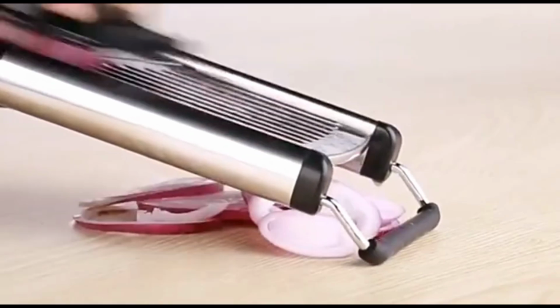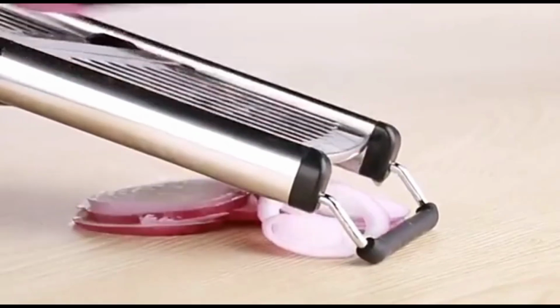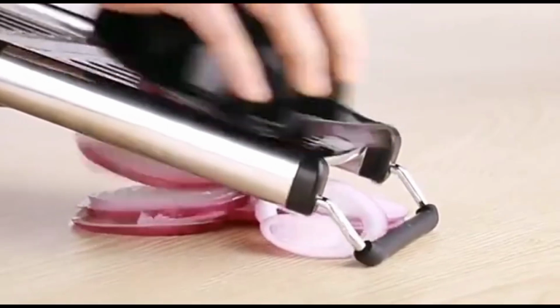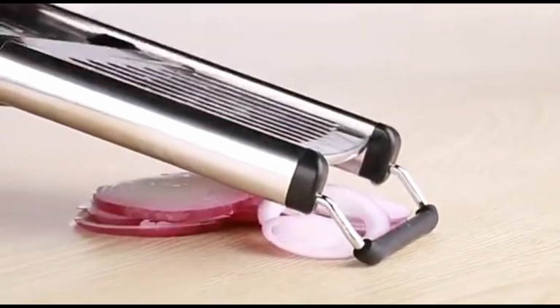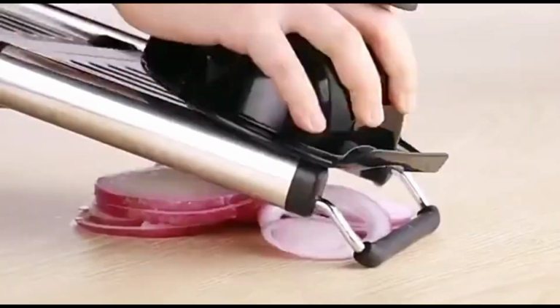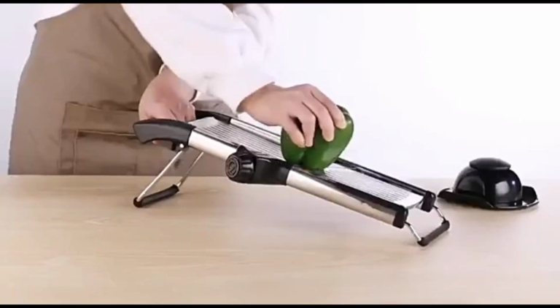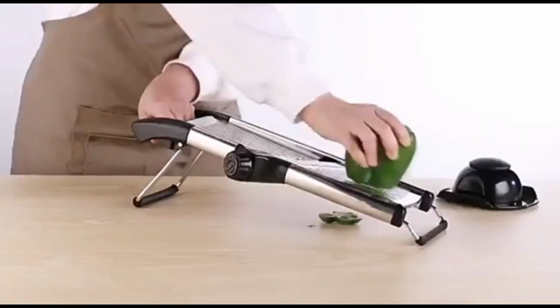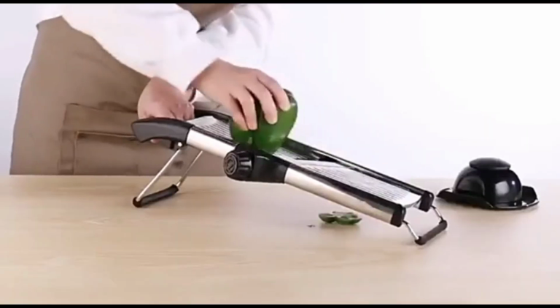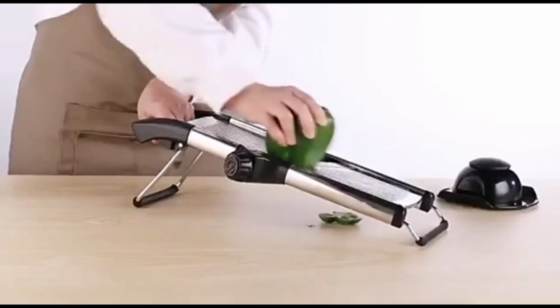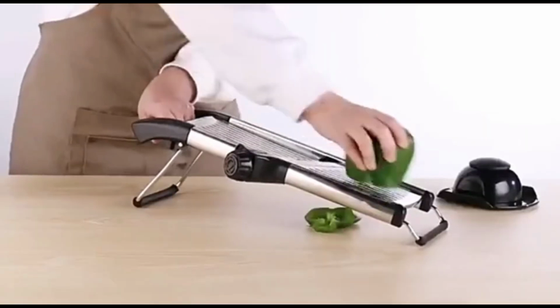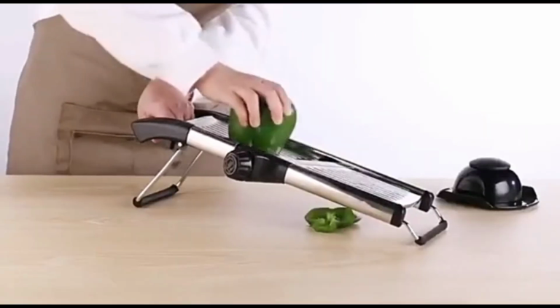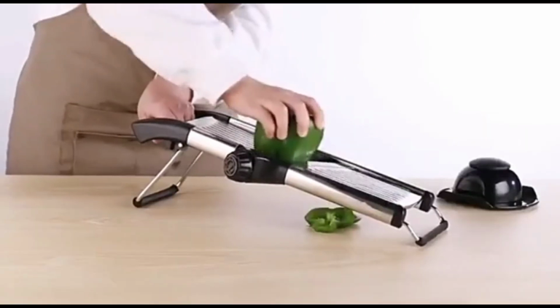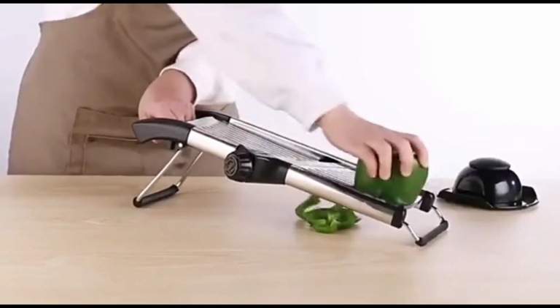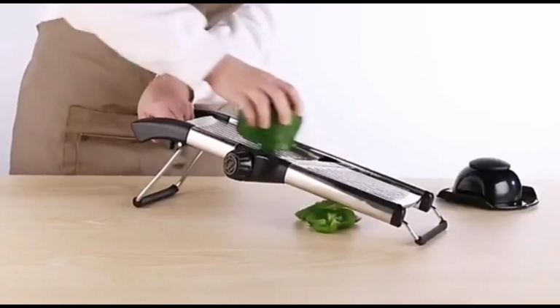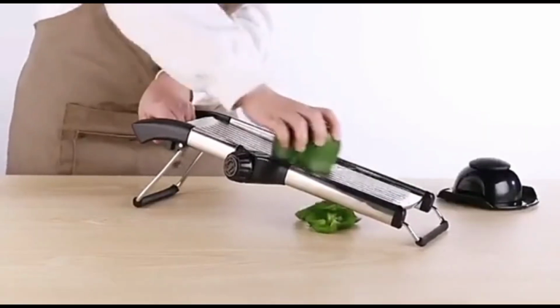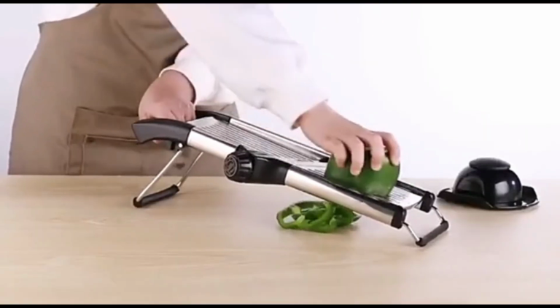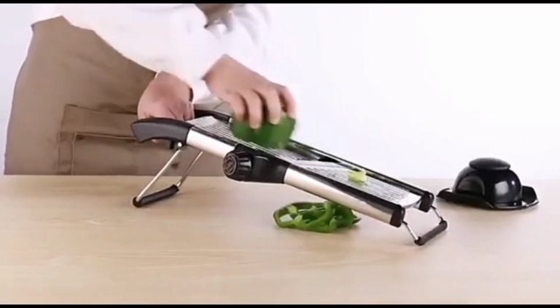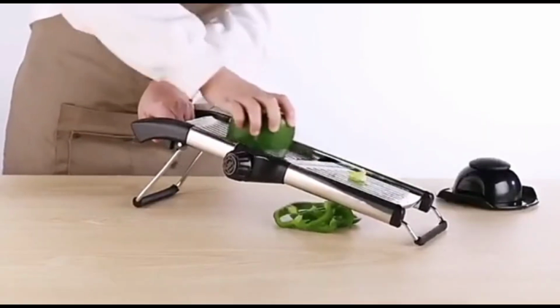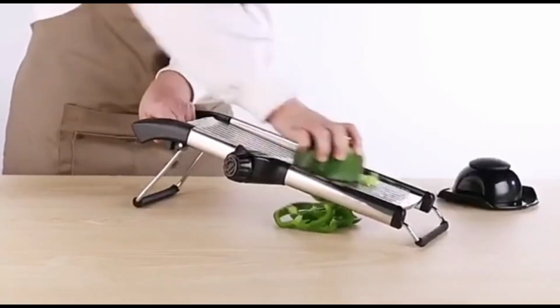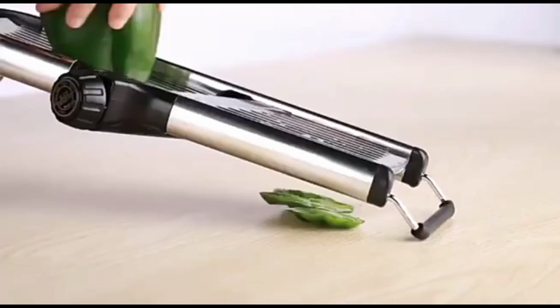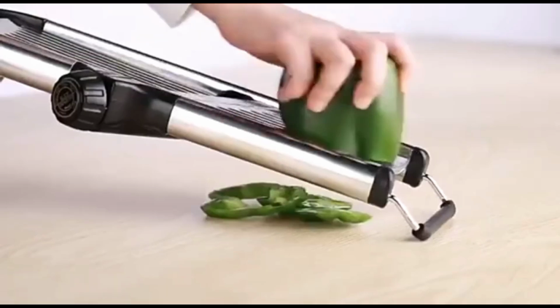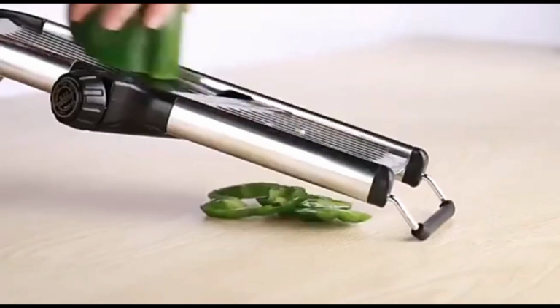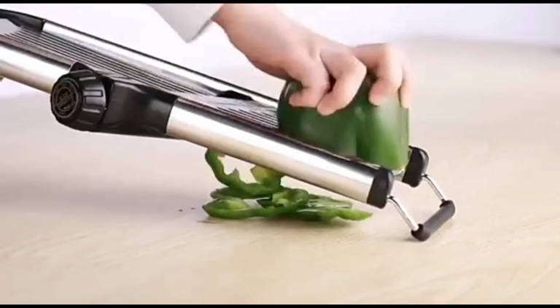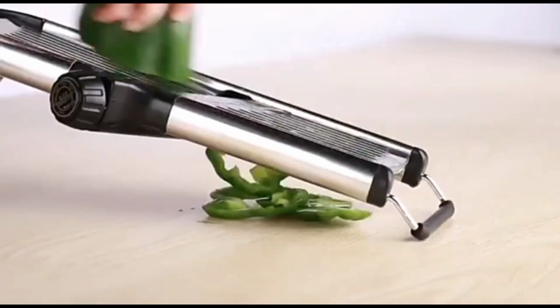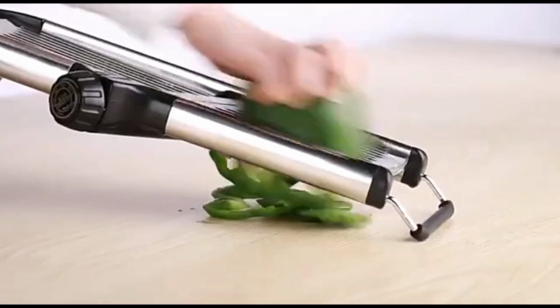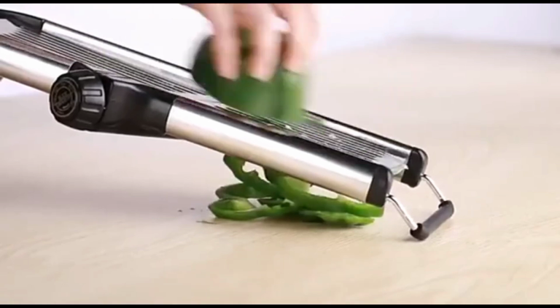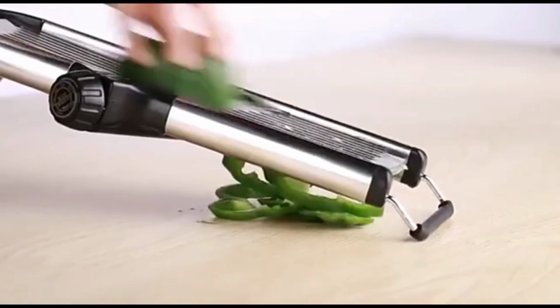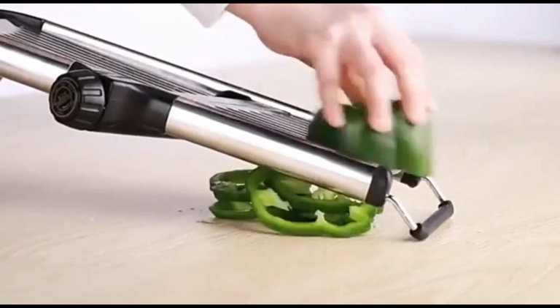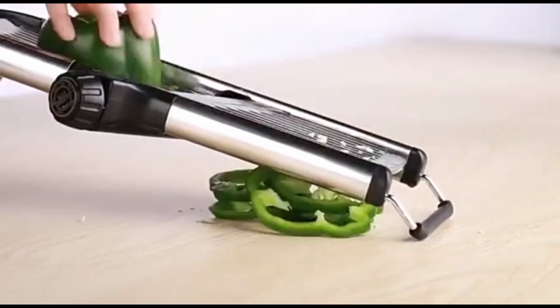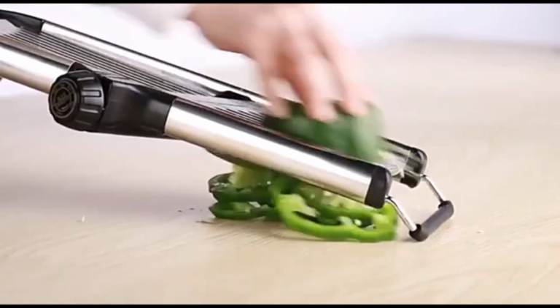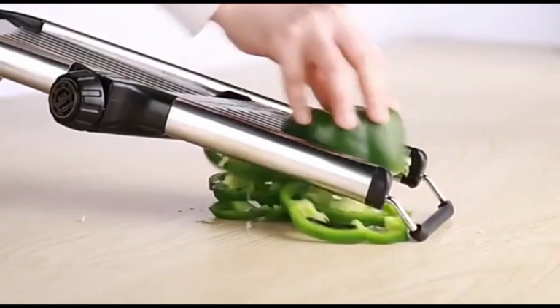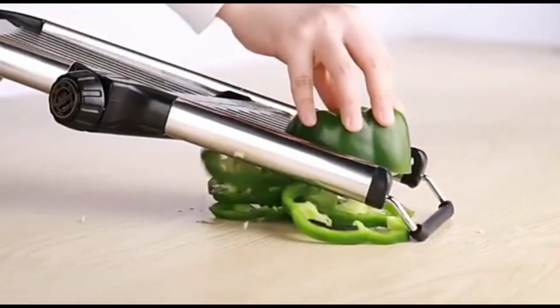This slicer is made with high-quality stainless steel blades and a PP body, making it durable and easy to handle. It's designed to slice everything from potatoes to tomatoes with perfect uniformity.